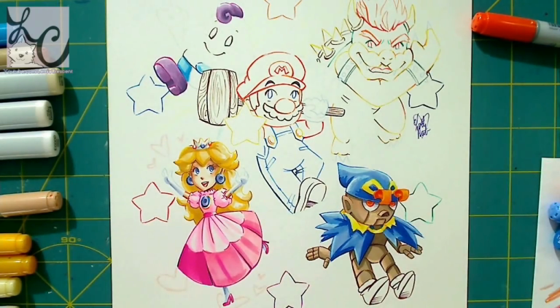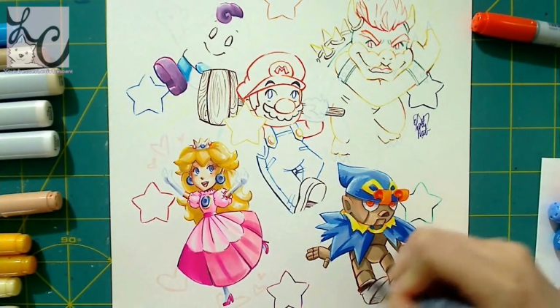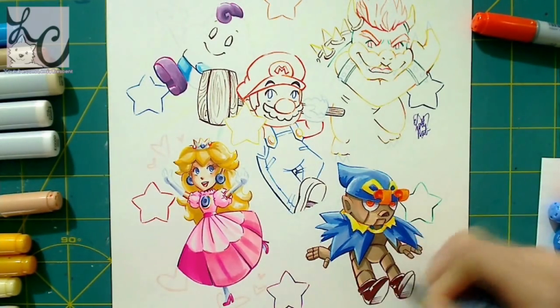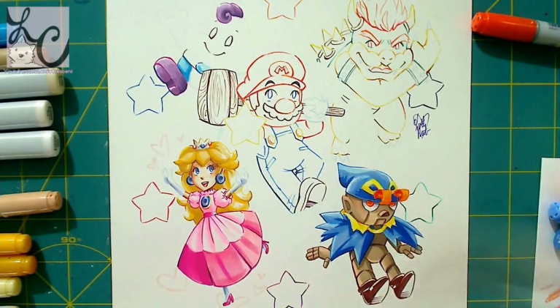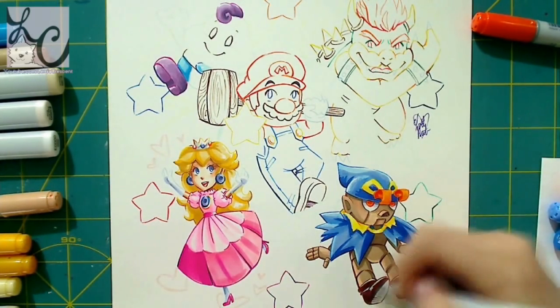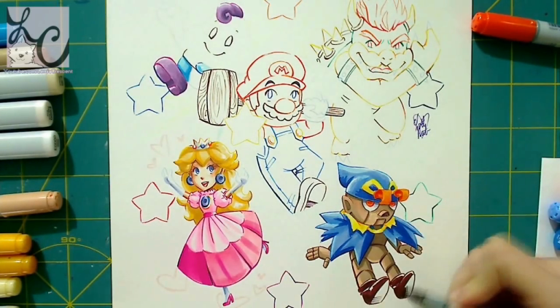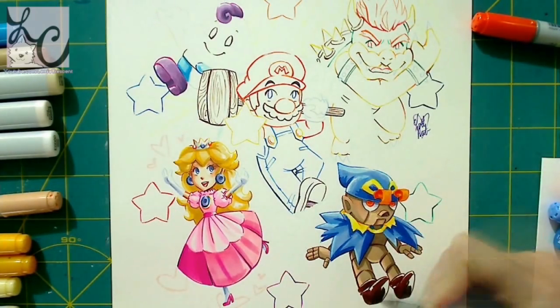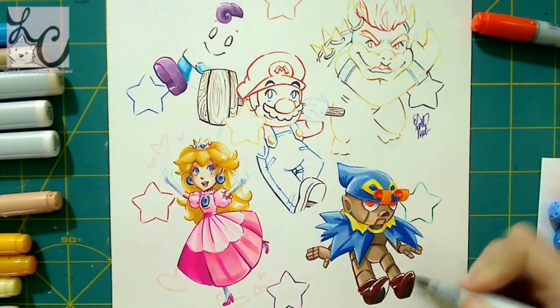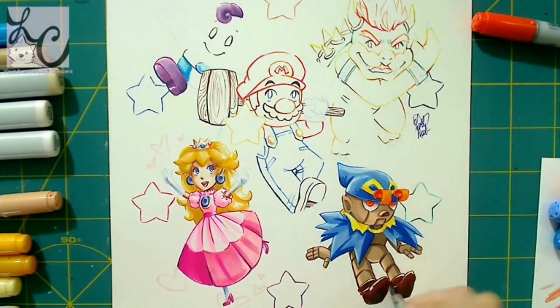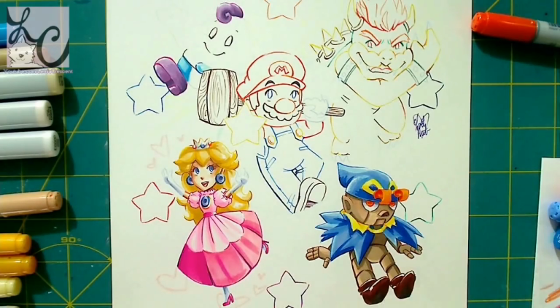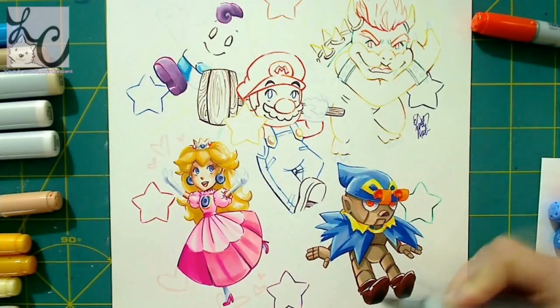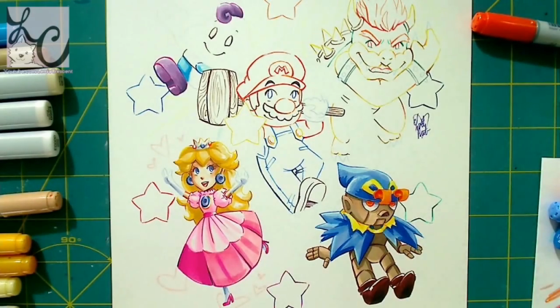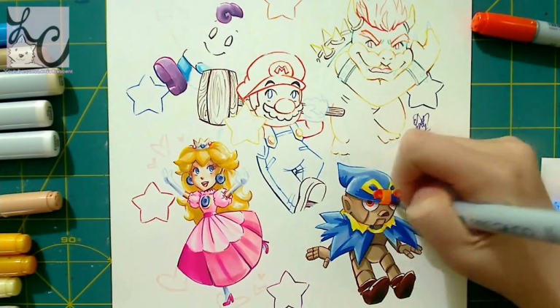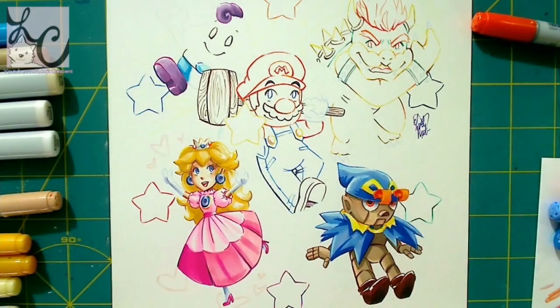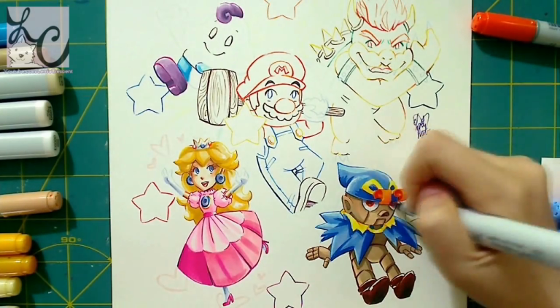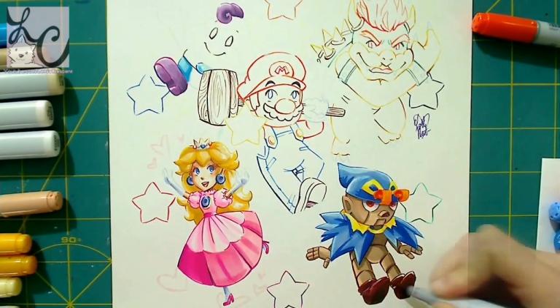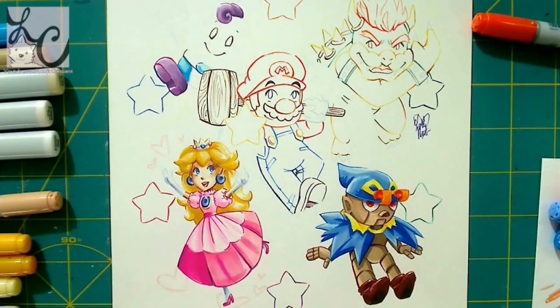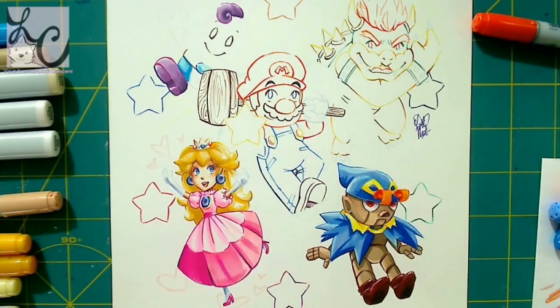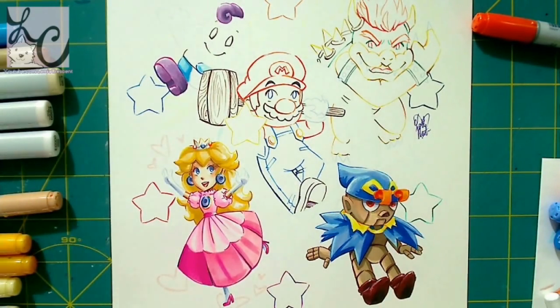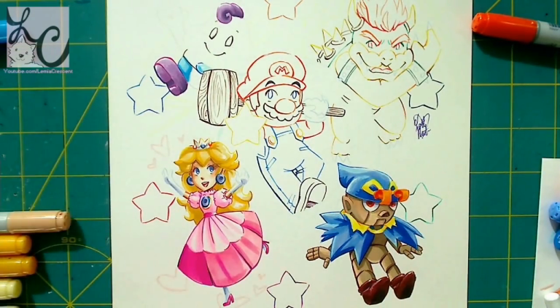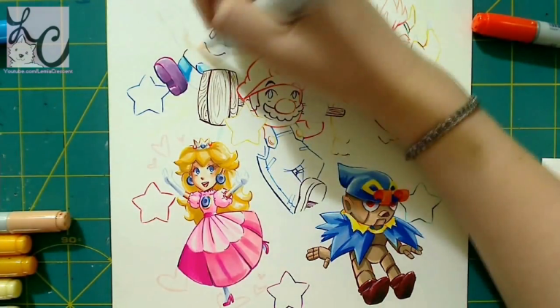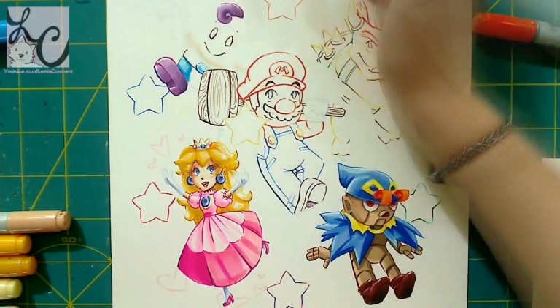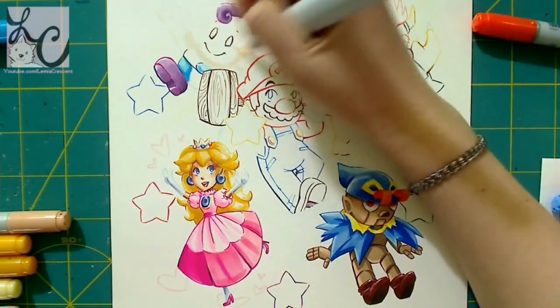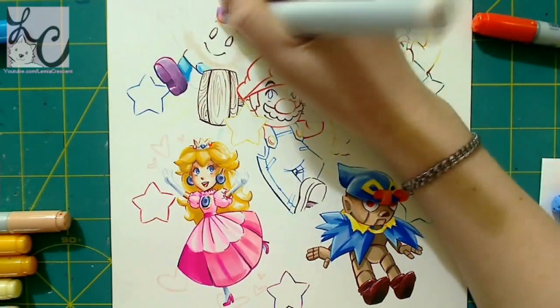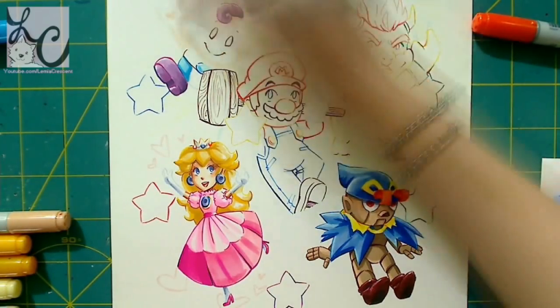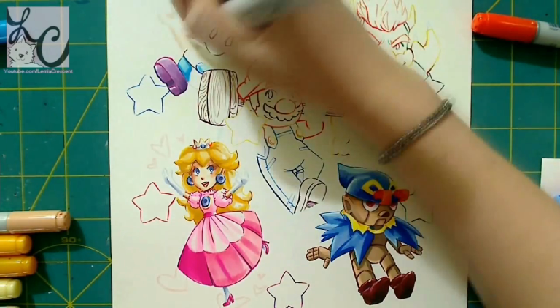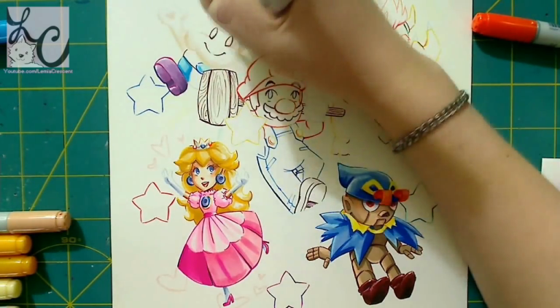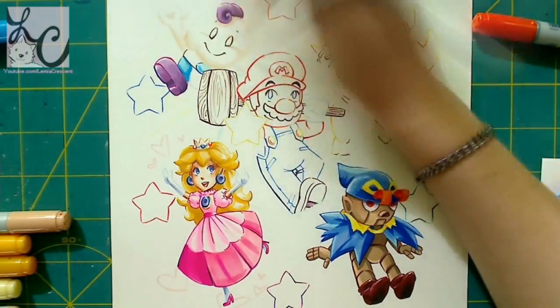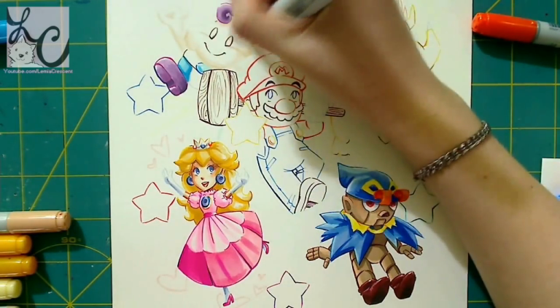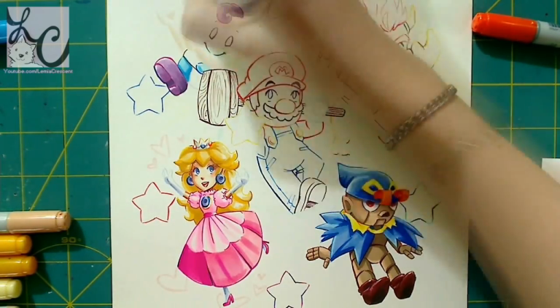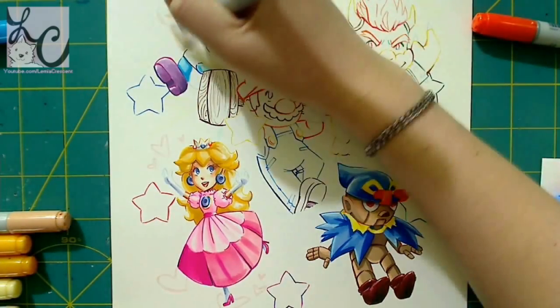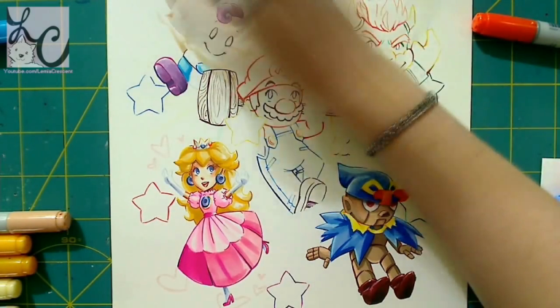It's all the playable characters in that game. You can see Mario's in the middle — he has his hammer, which is an item you can equip as a weapon. And then there's Peach on the lower left, and Geno on the lower right.